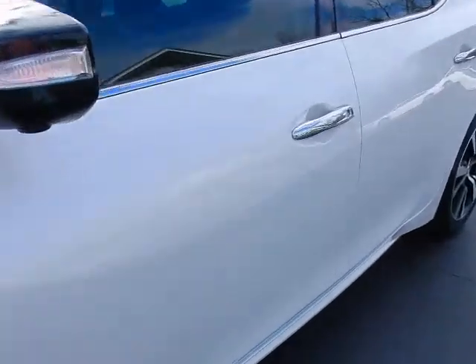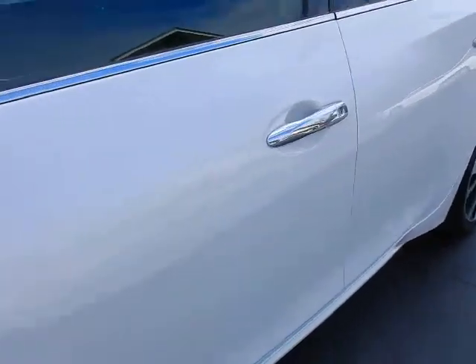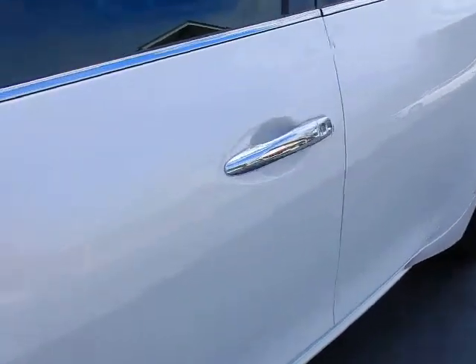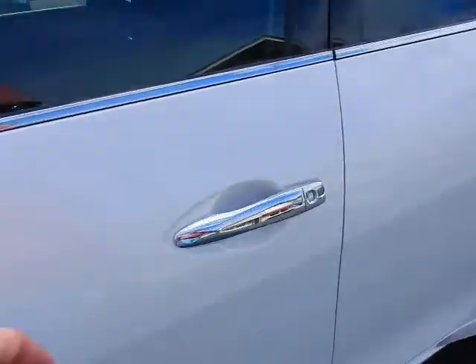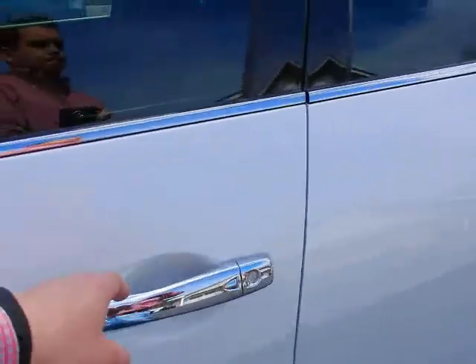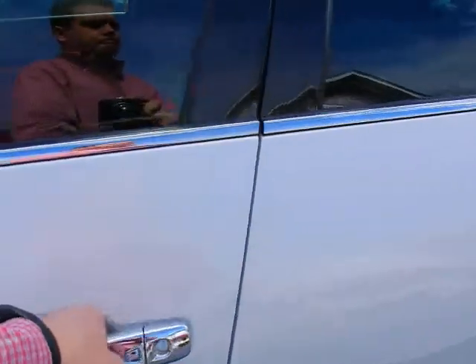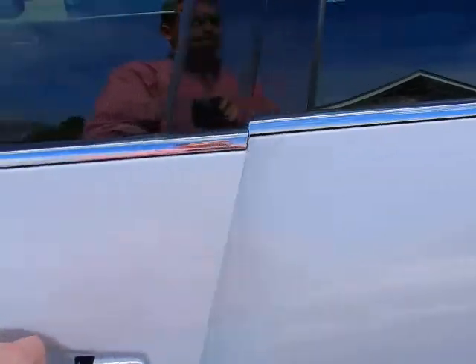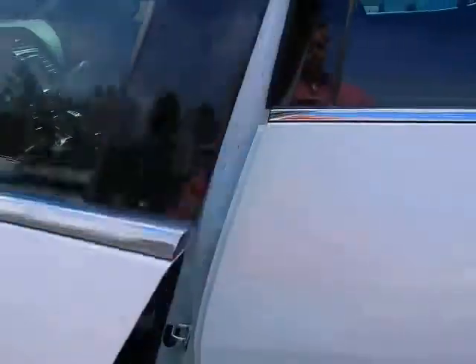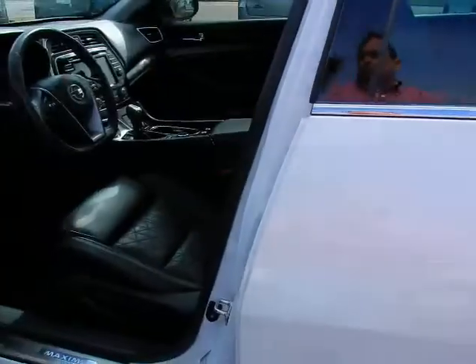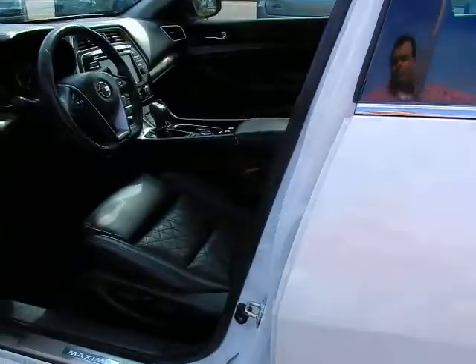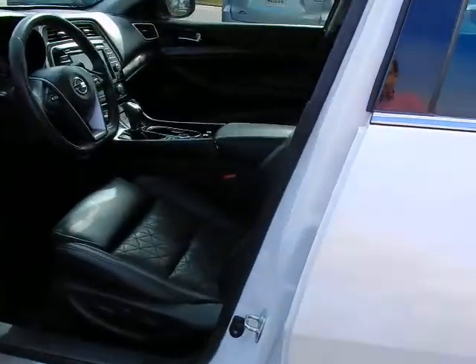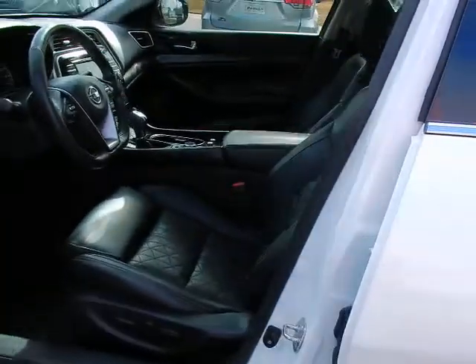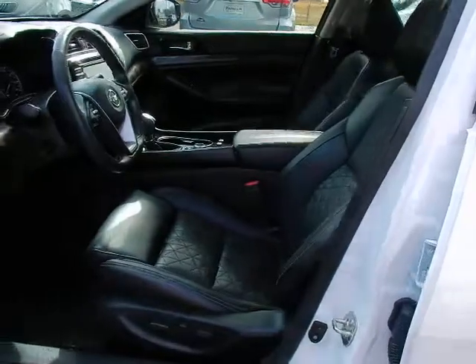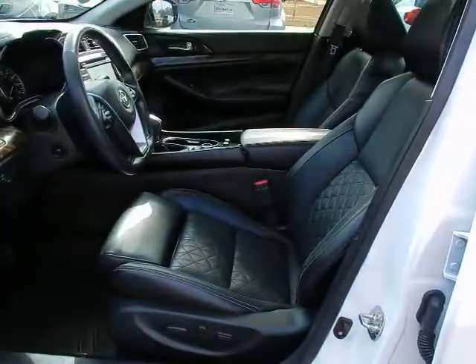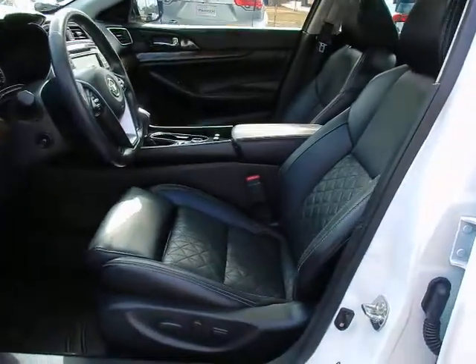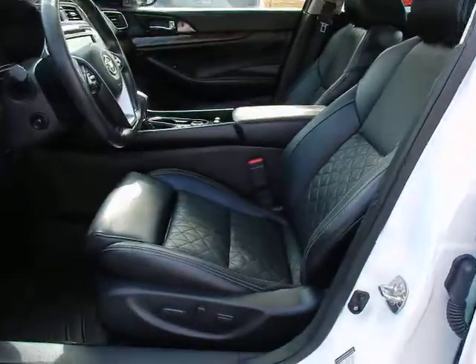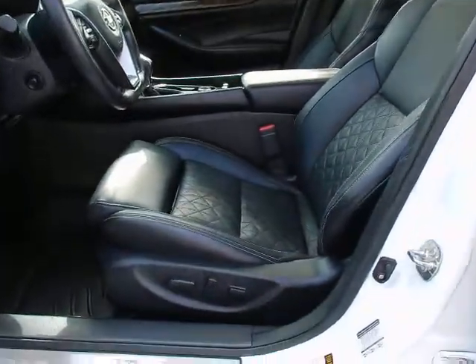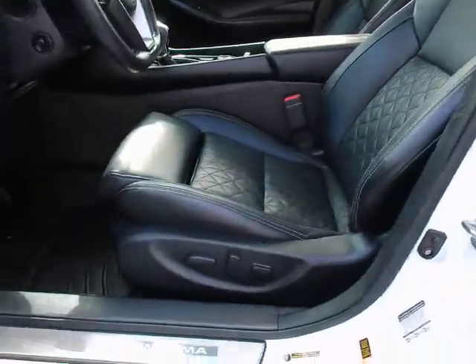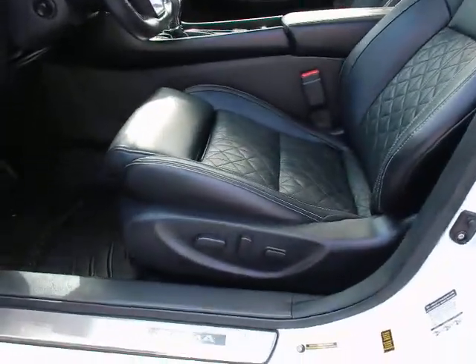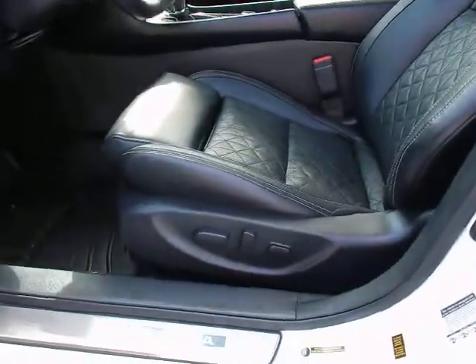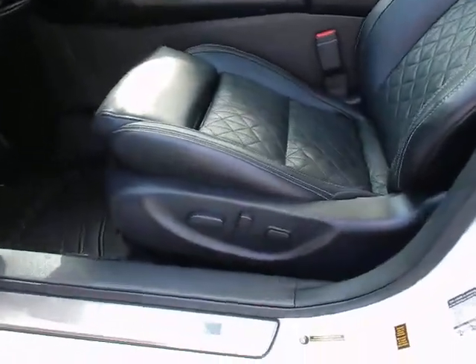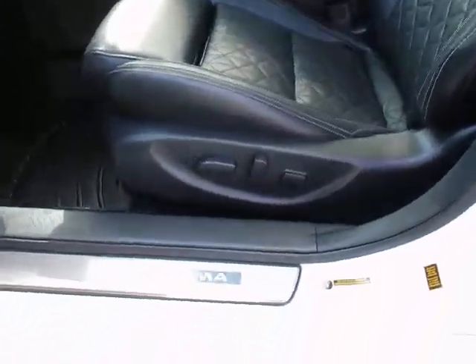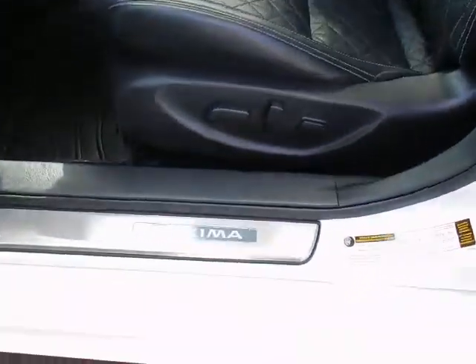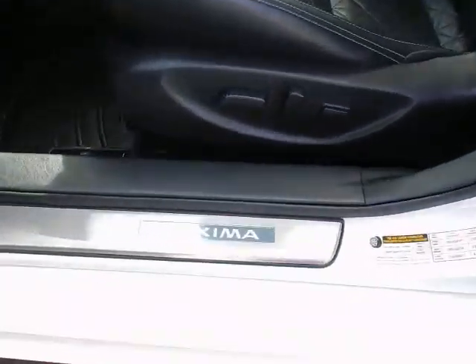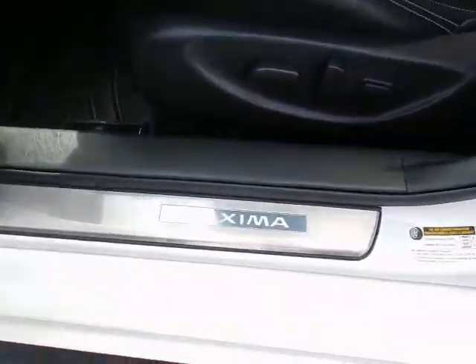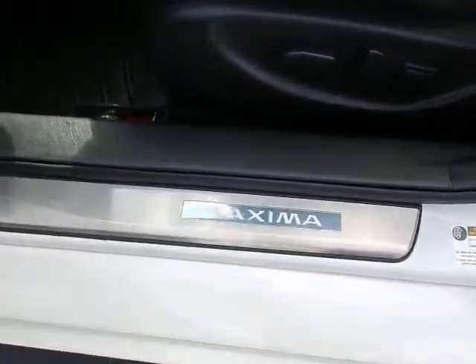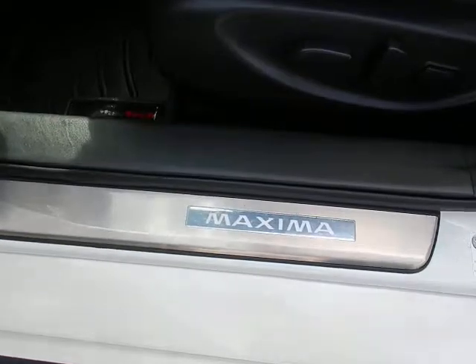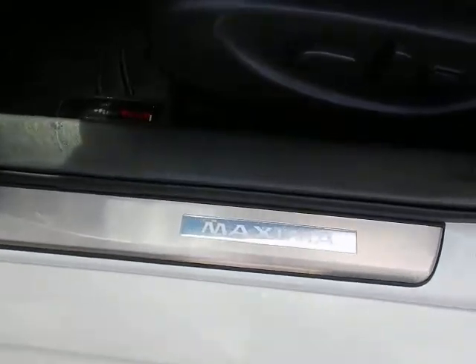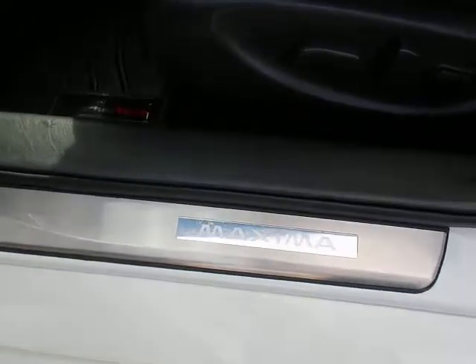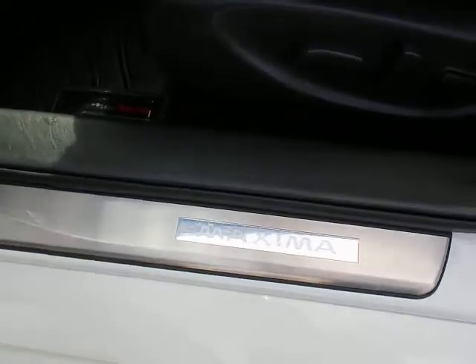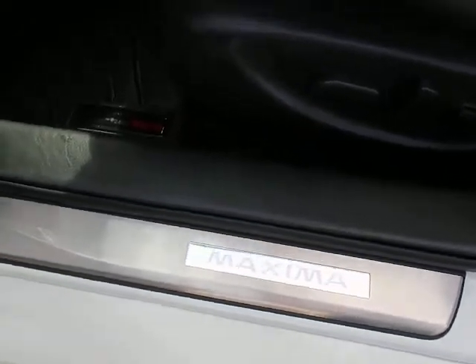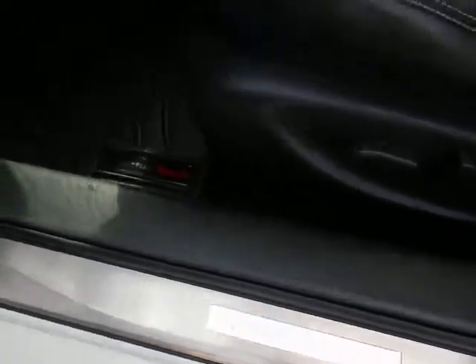Keyless entry. Leather bucket seats. Dual power seats. Backlit door seals — really cool at night.